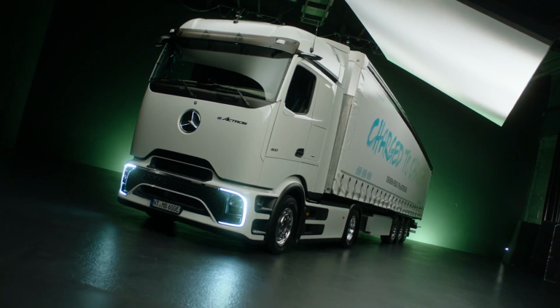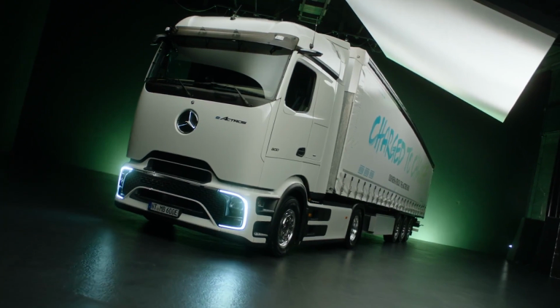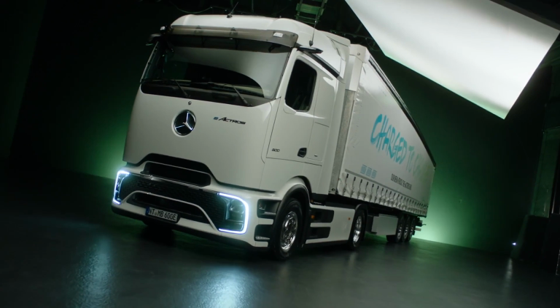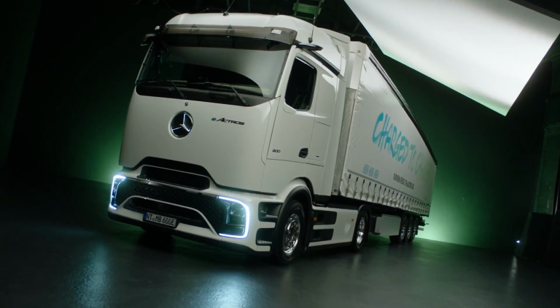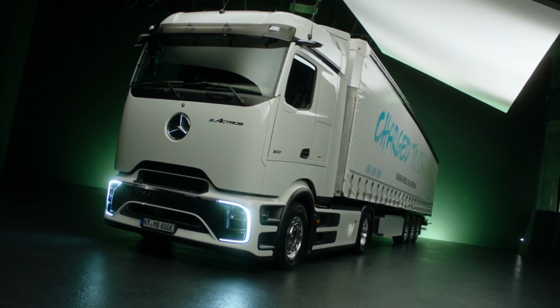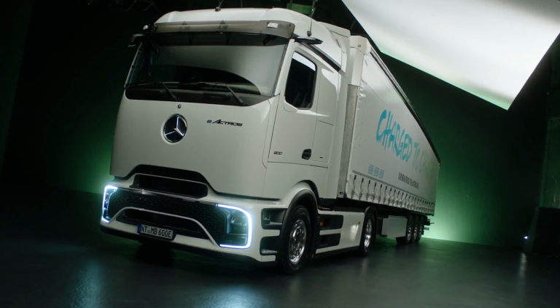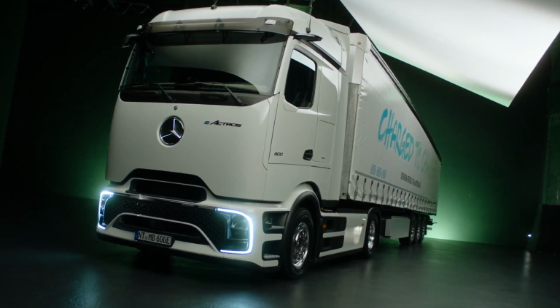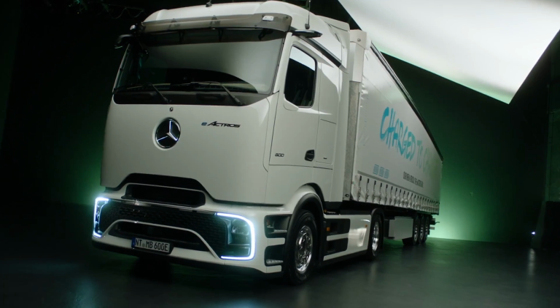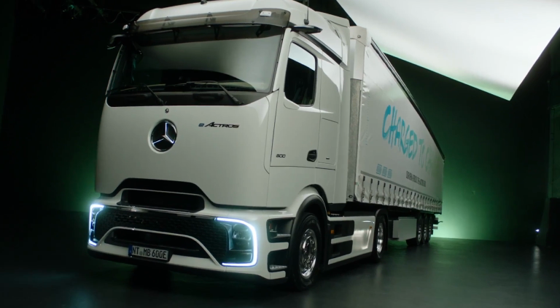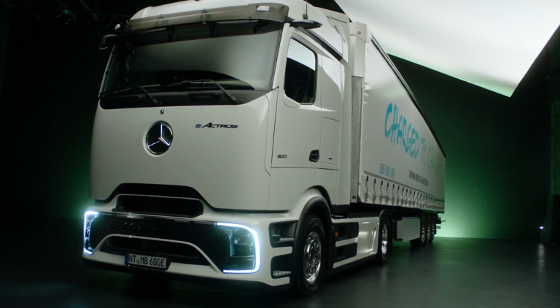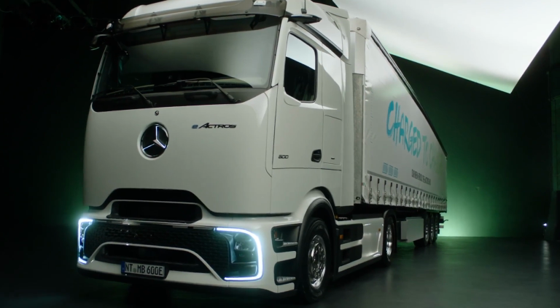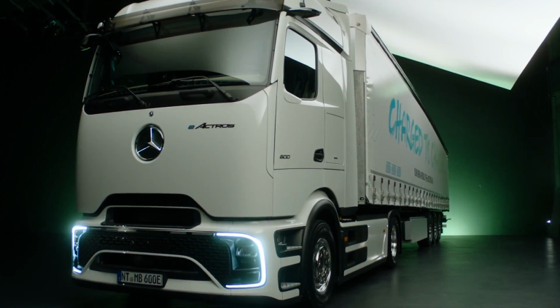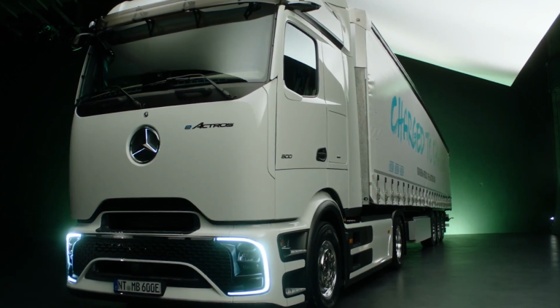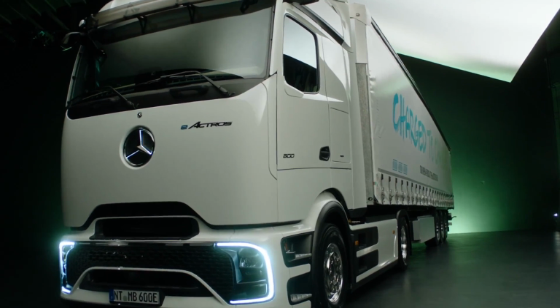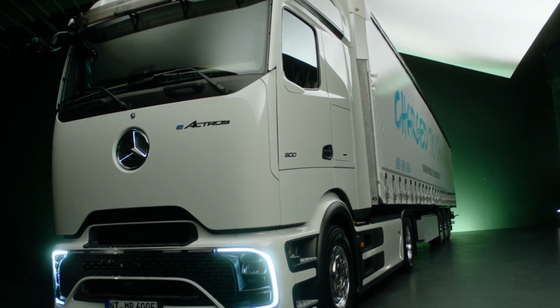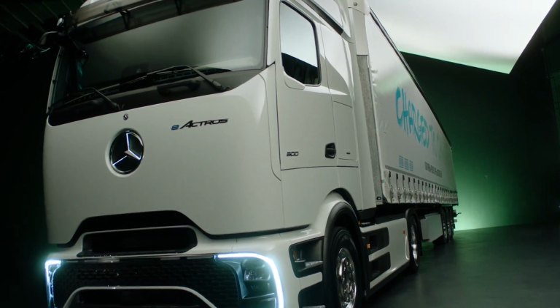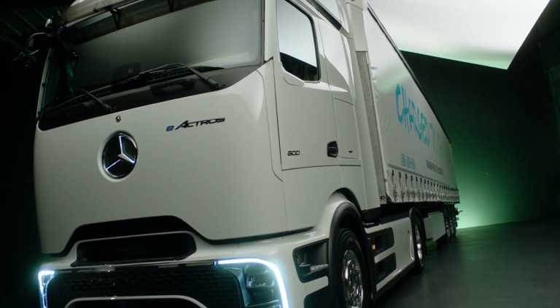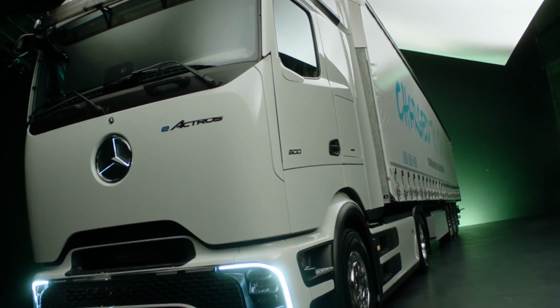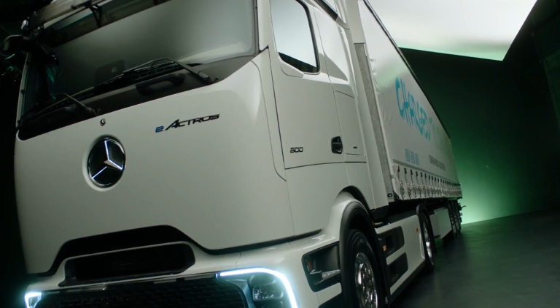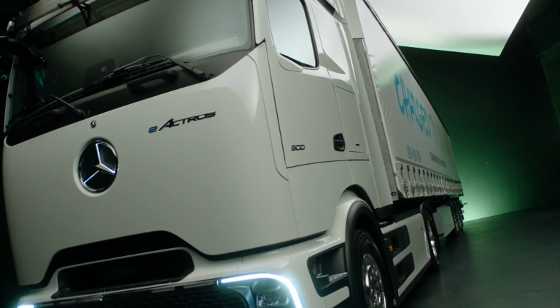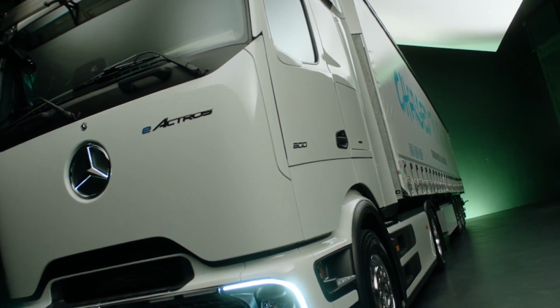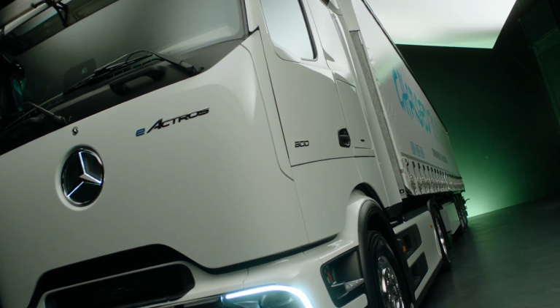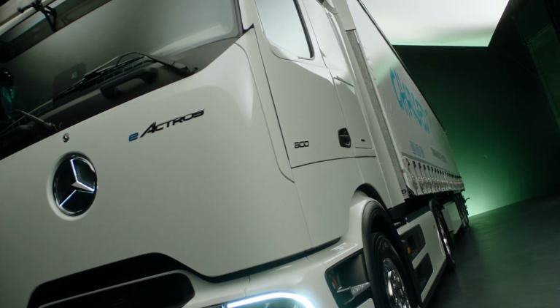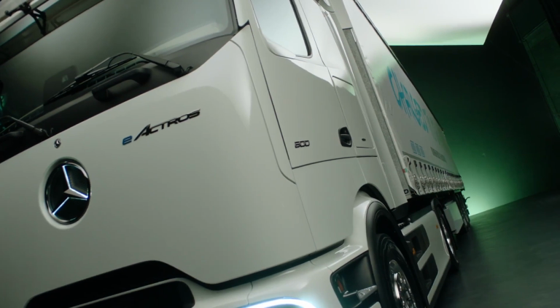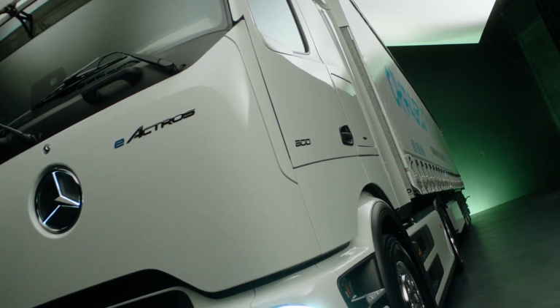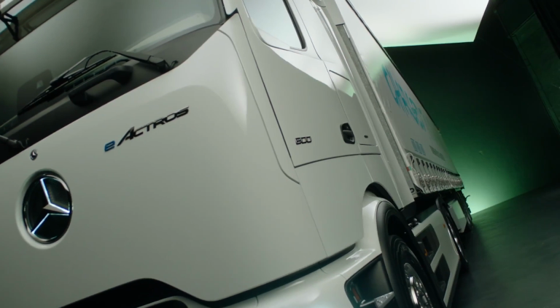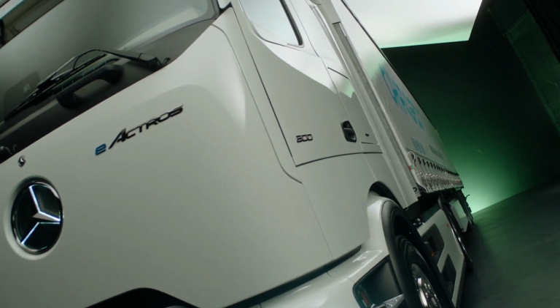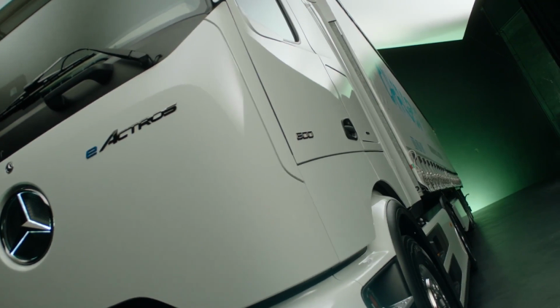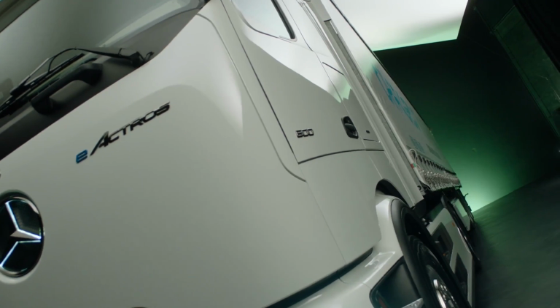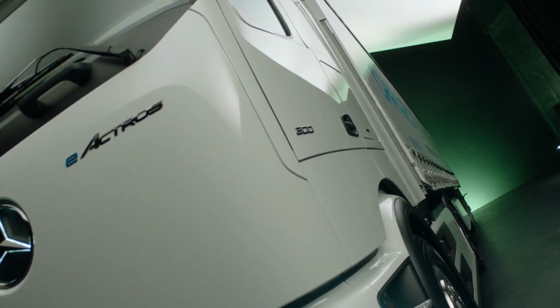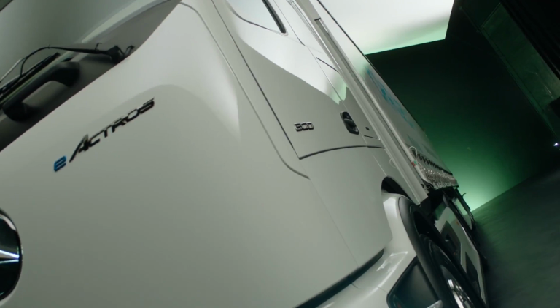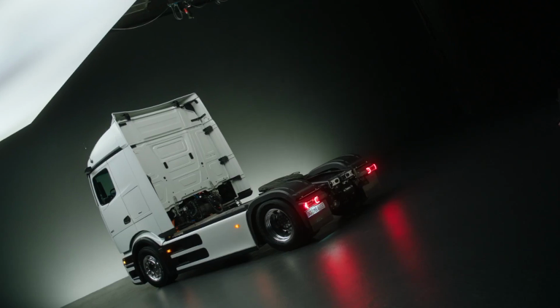But it's not just about aesthetics. The aerodynamics have been meticulously crafted, with improved underbody panelling, innovative LED headlamps, and dark chrome highlights, all contributing to its dynamic presence on the road.